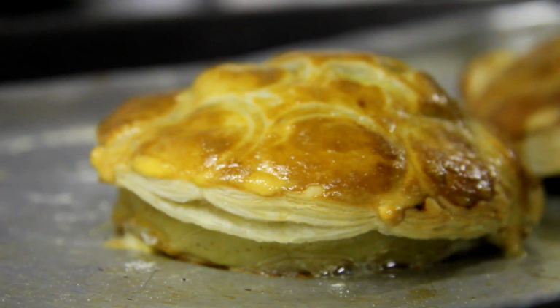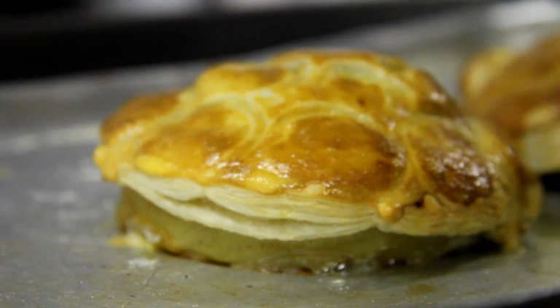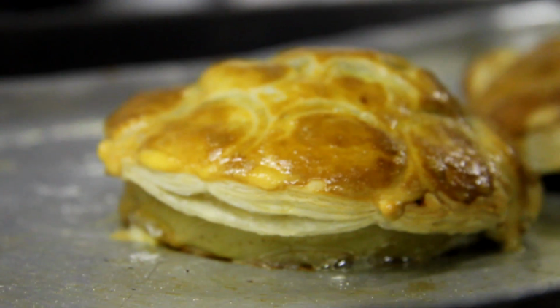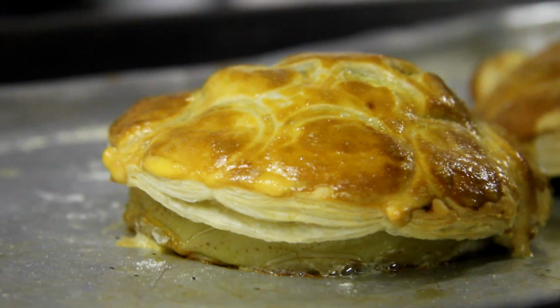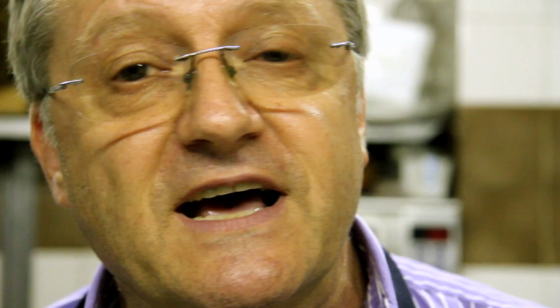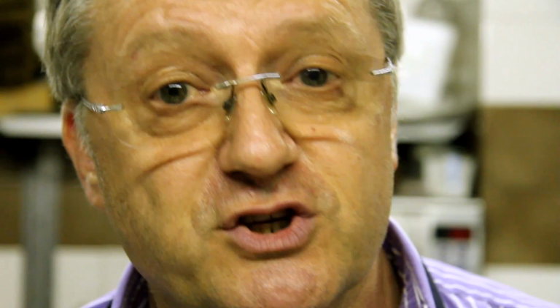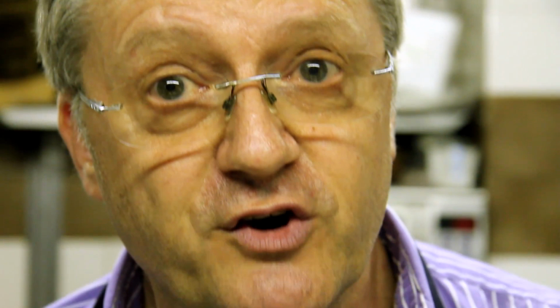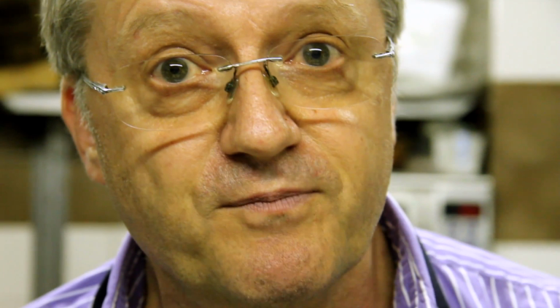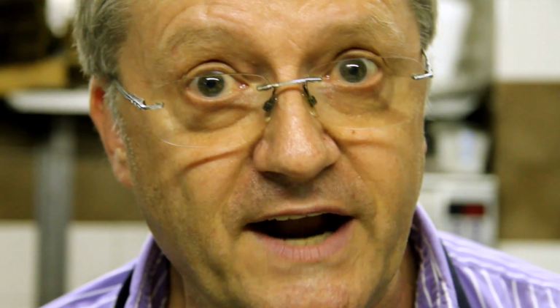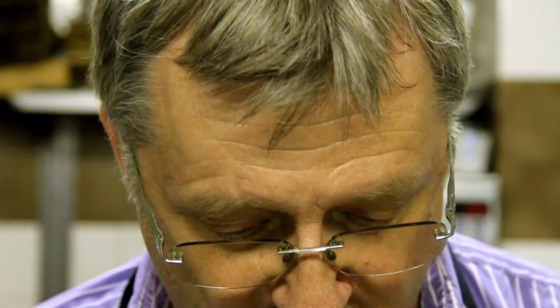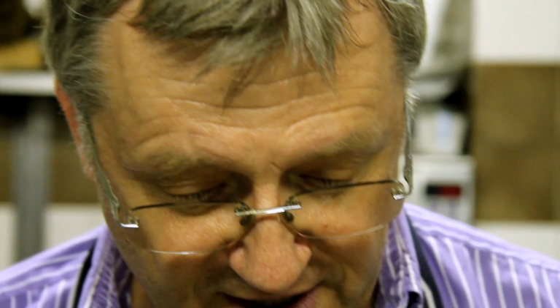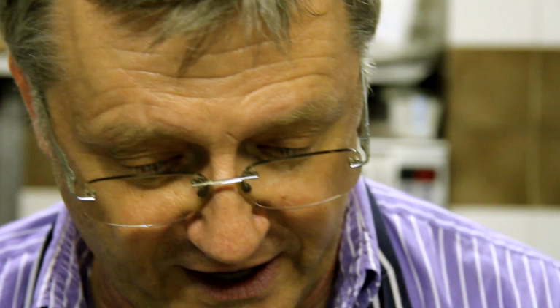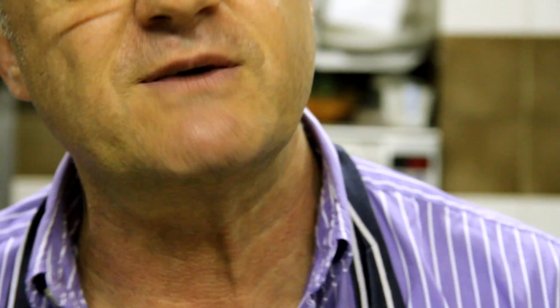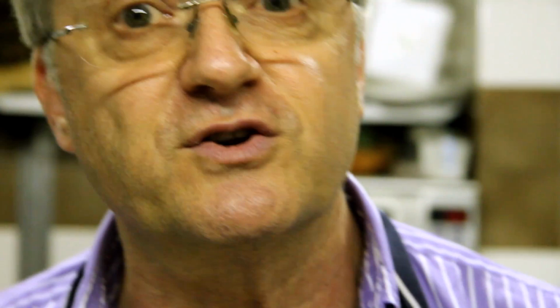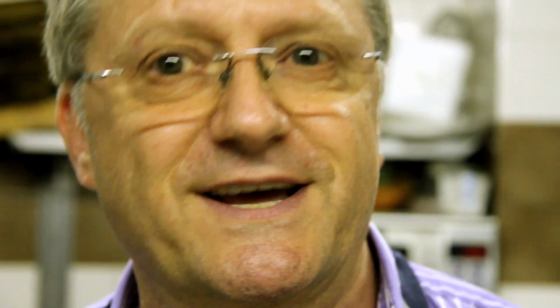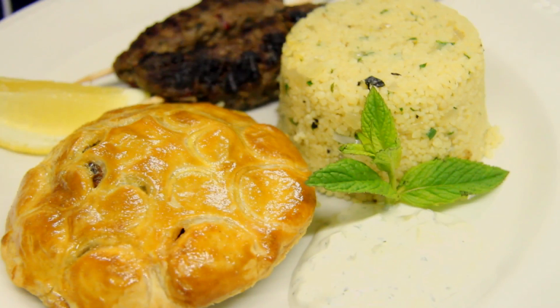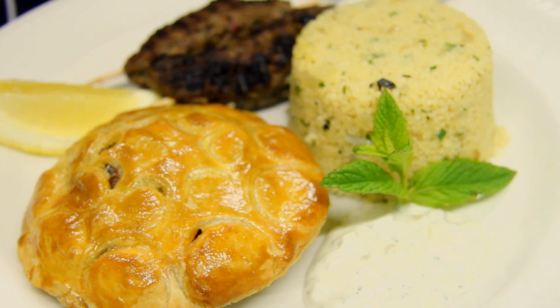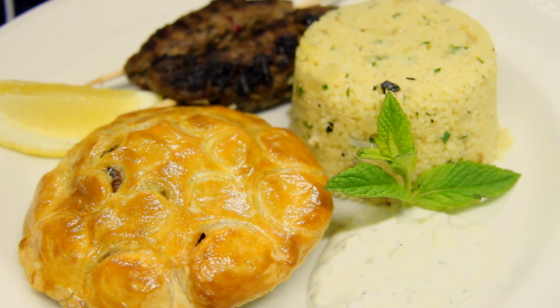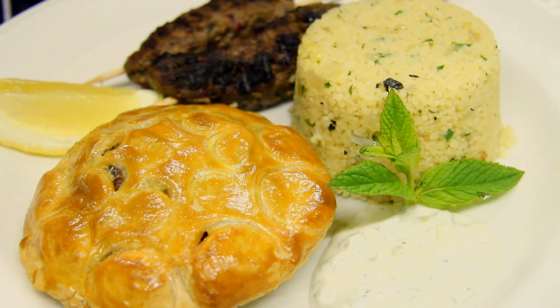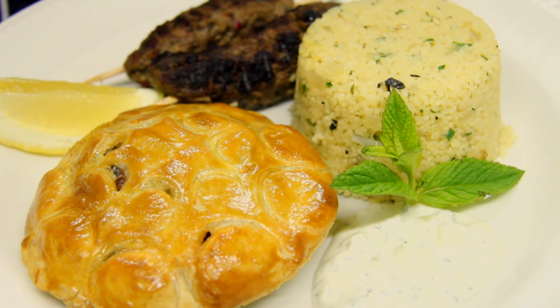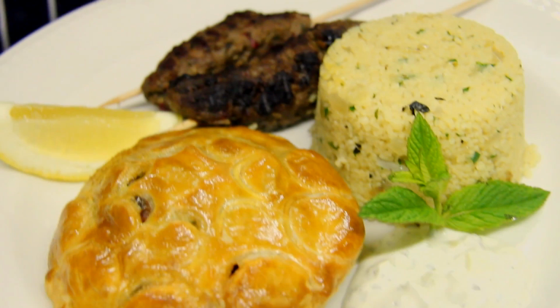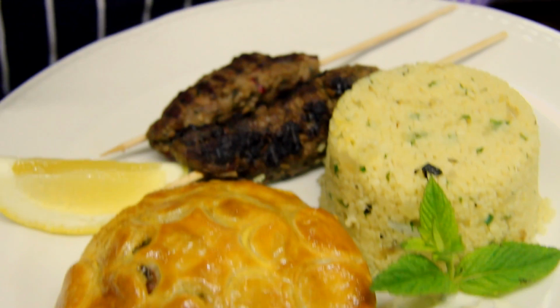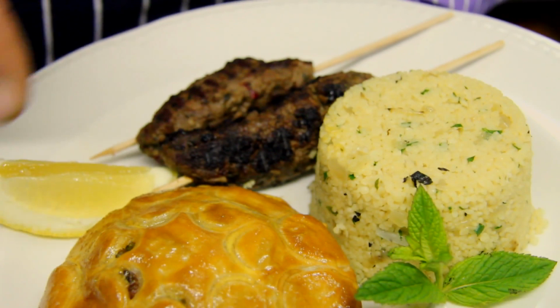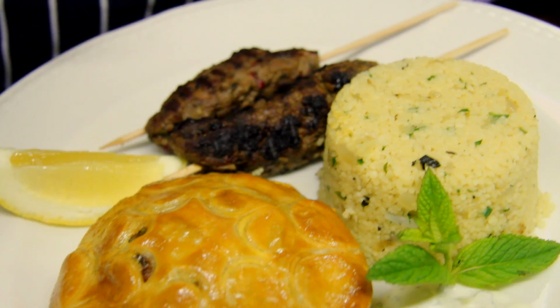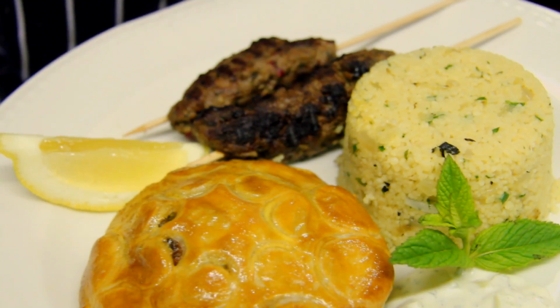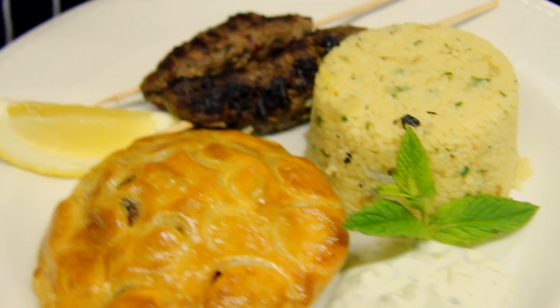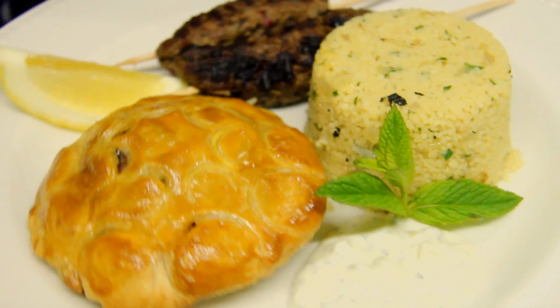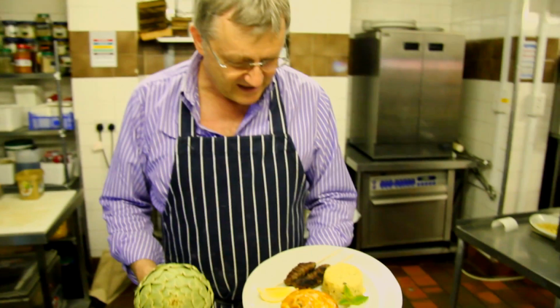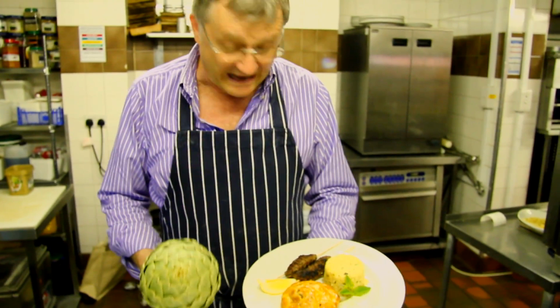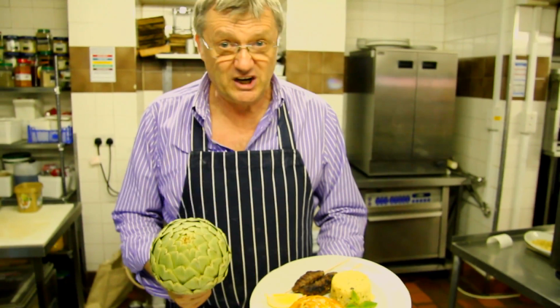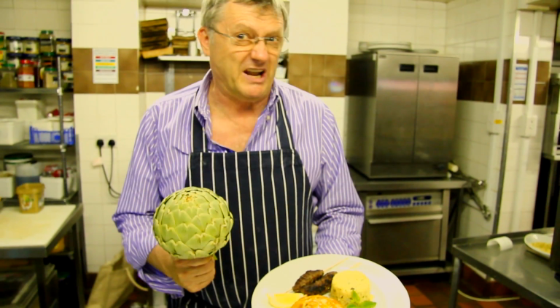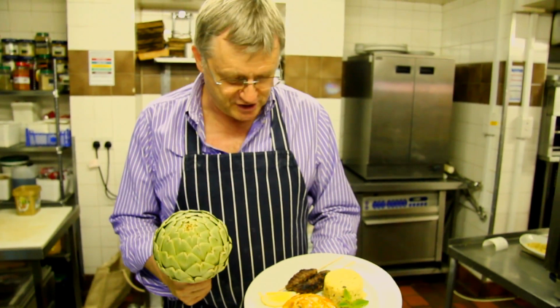I've cooked the pie for about 15 minutes at 200 degrees and it's now ready. I've assembled it onto this plate. I'm pleased with the way this has turned out with the pastry nice and golden, and it looks a bit like an artichoke.